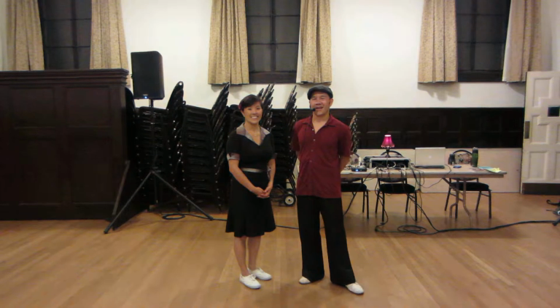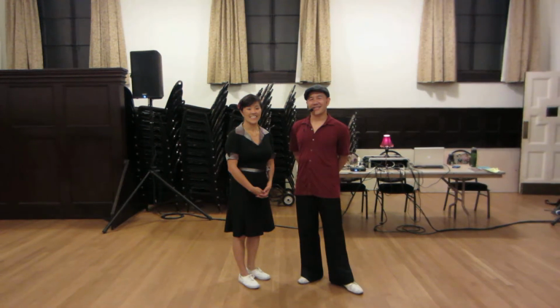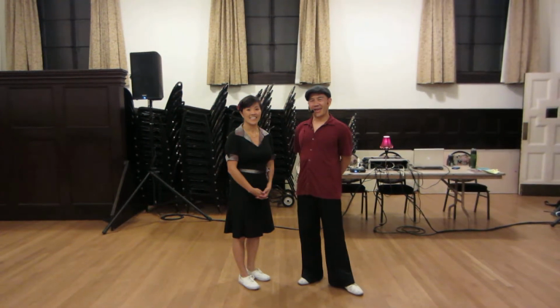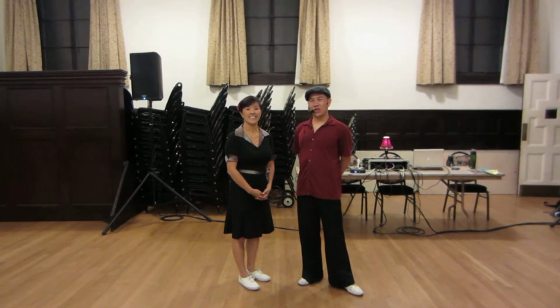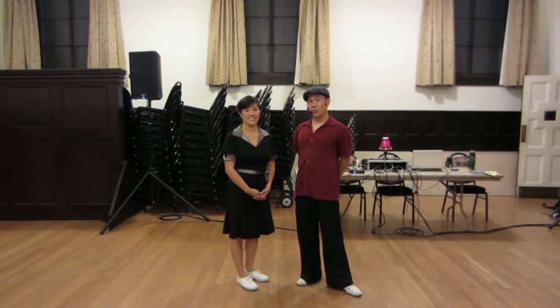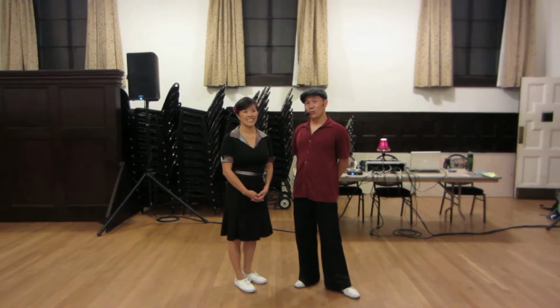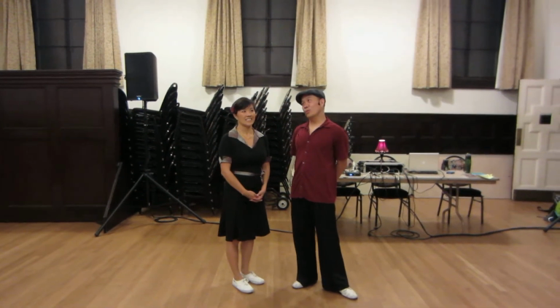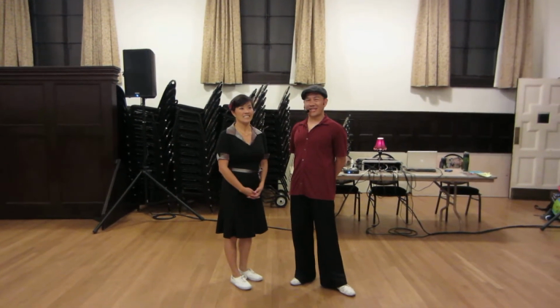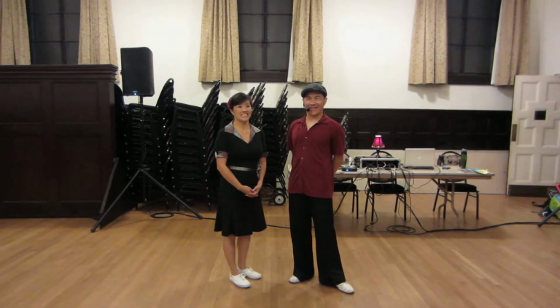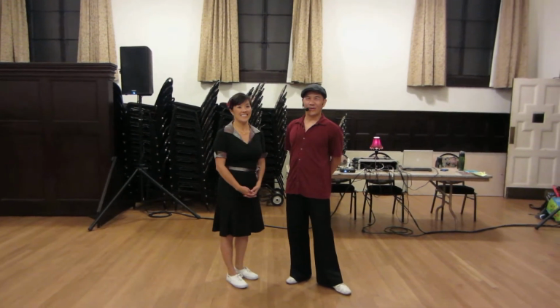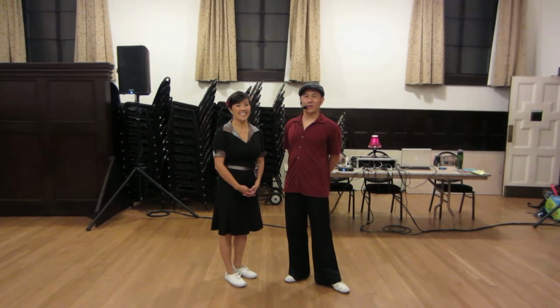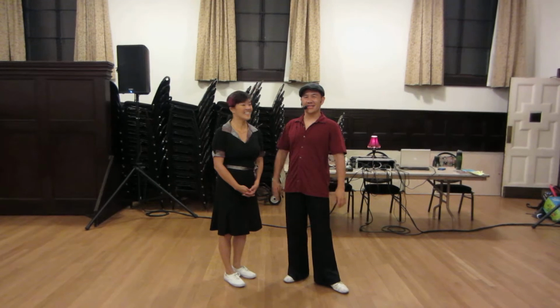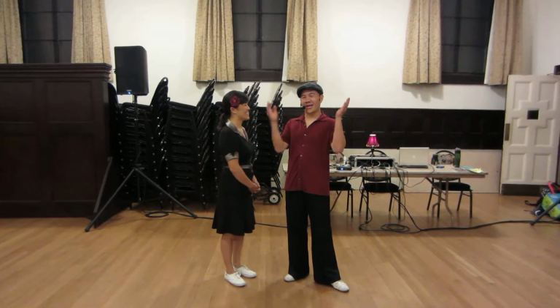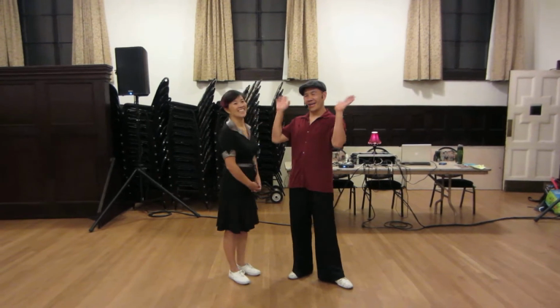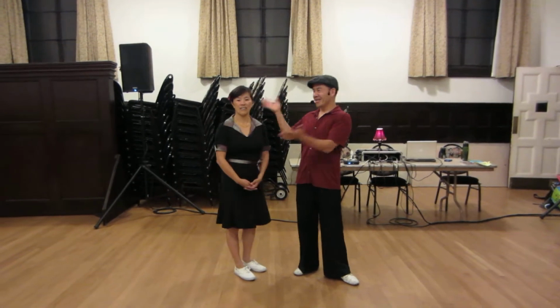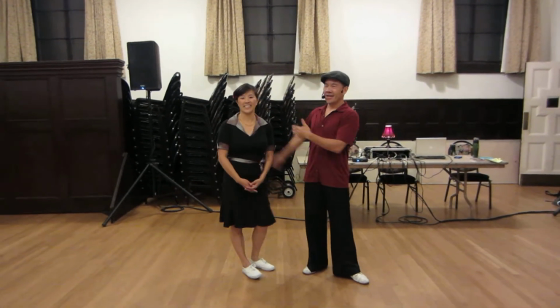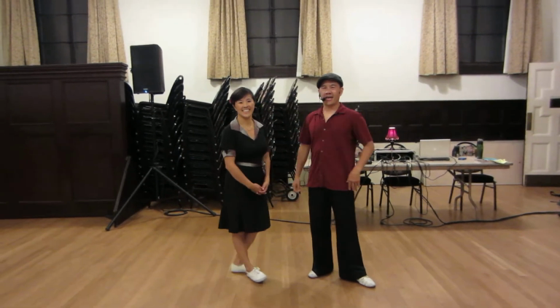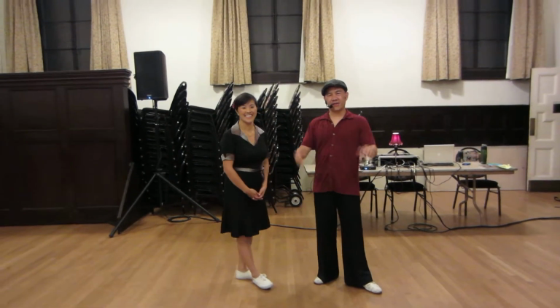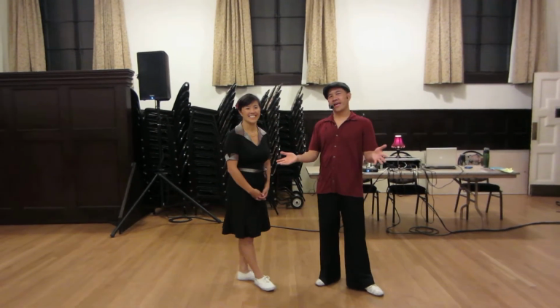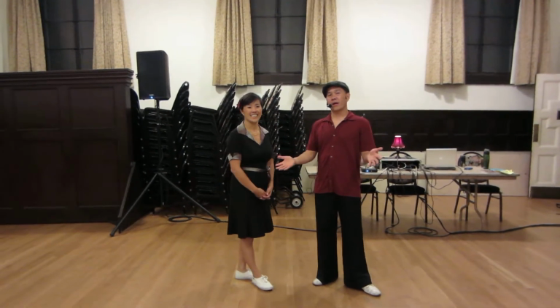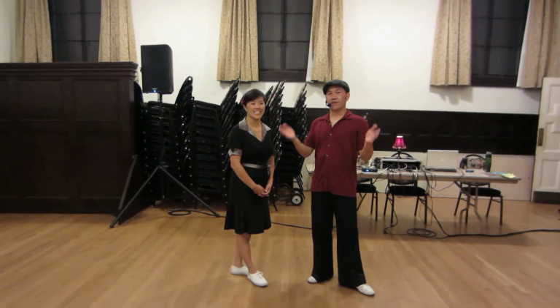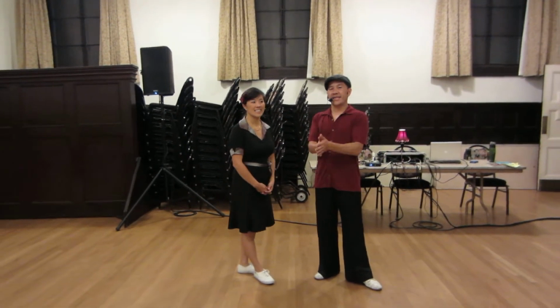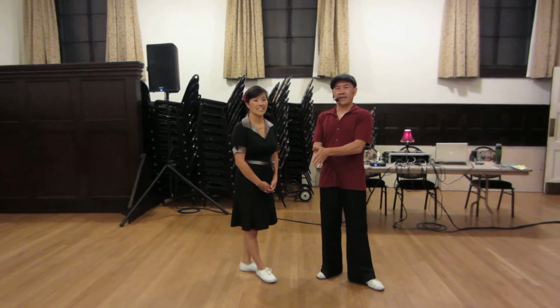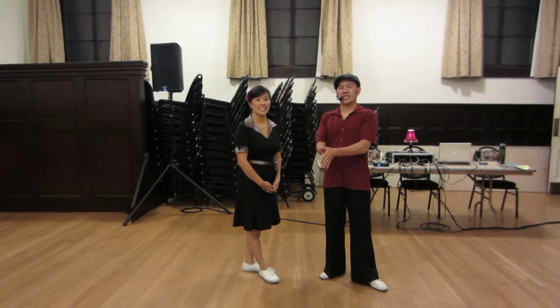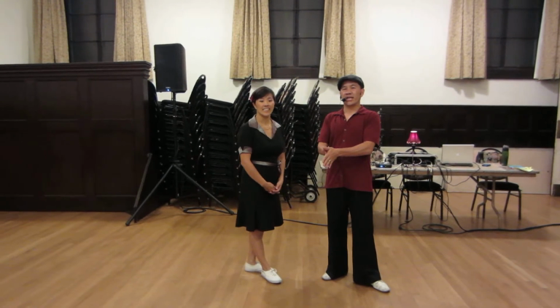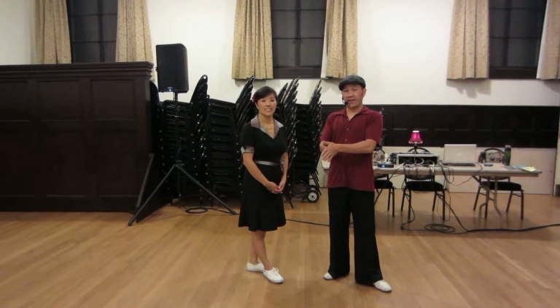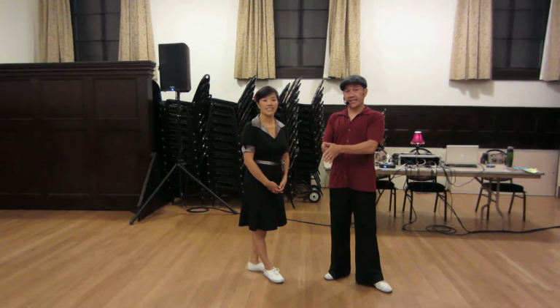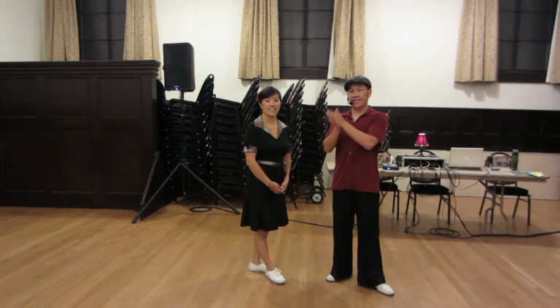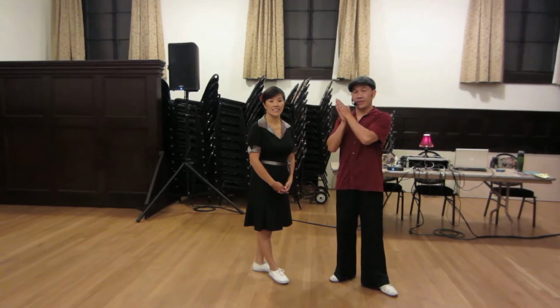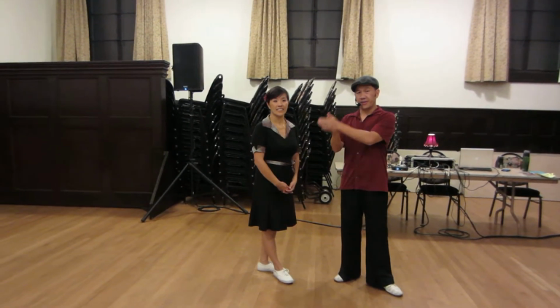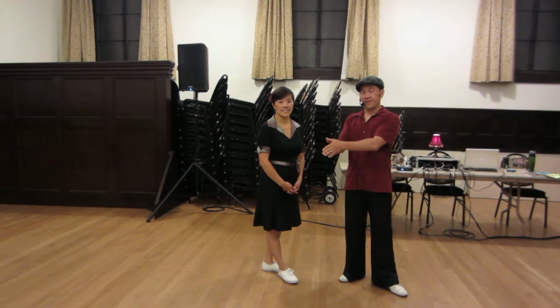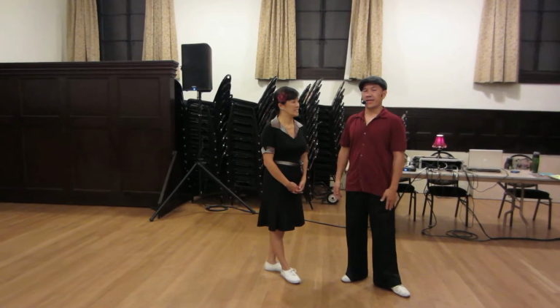Hi, it's Lindy Academy, June 13th, Week 2. This is Lindy 1. I'm Ben. And I'm Sherry. Our video clips today were Eric and Sylvia from the 1998 ALHC and Ryan and Jenny from the 1997 US Open, if you want to look that up.